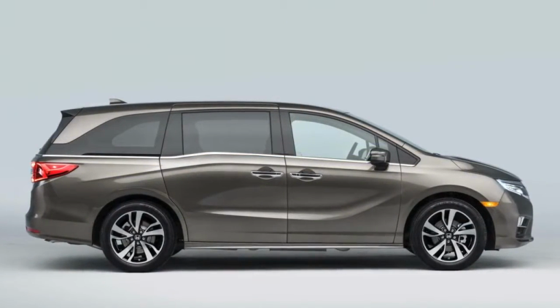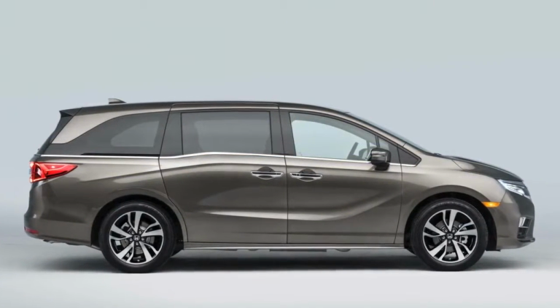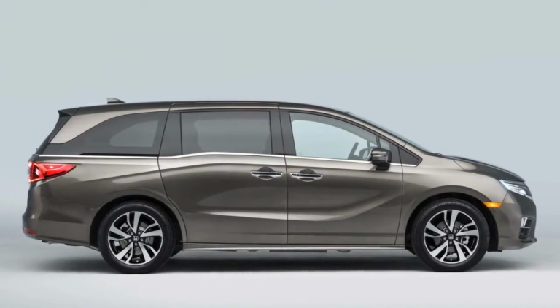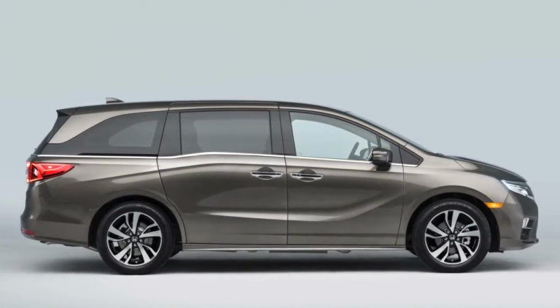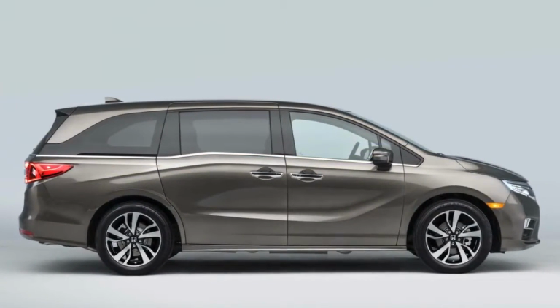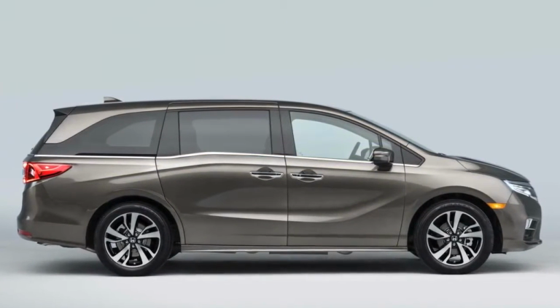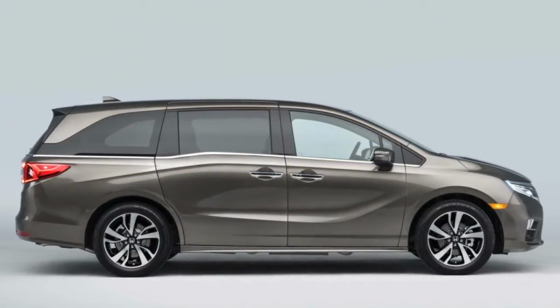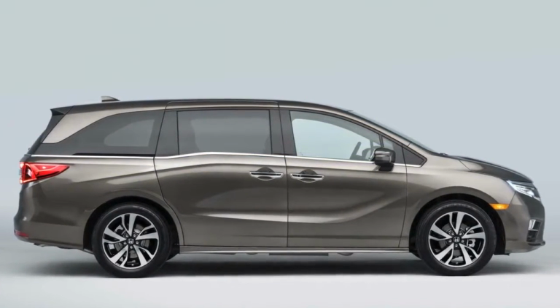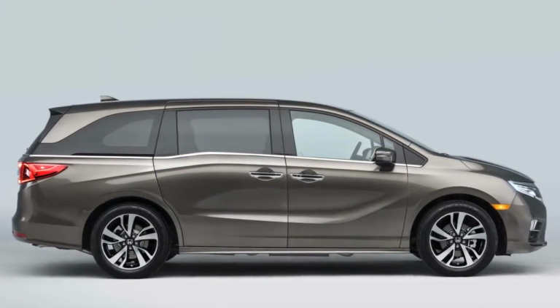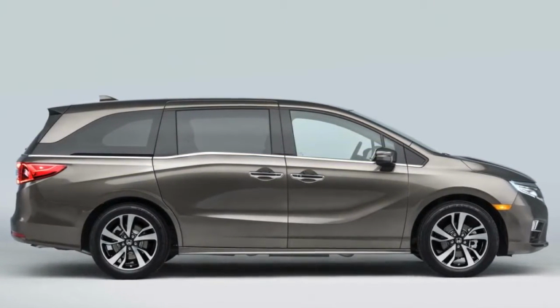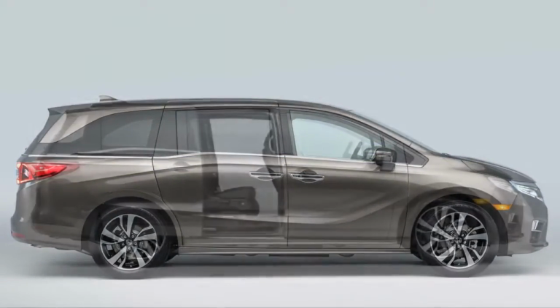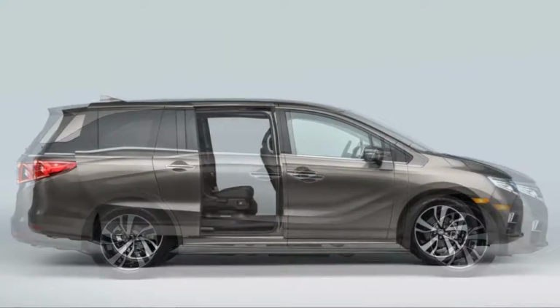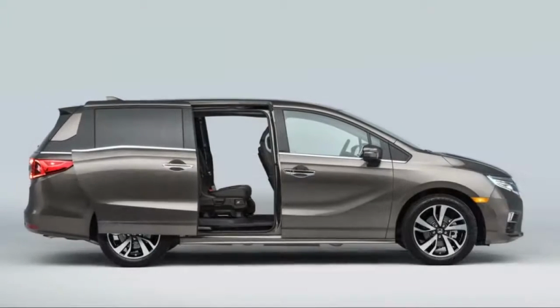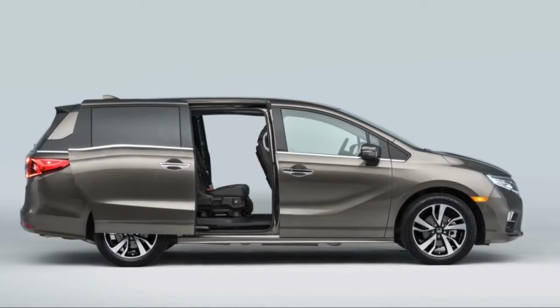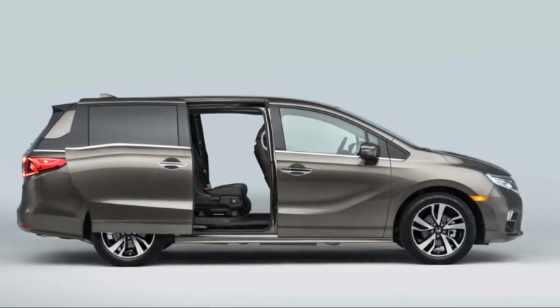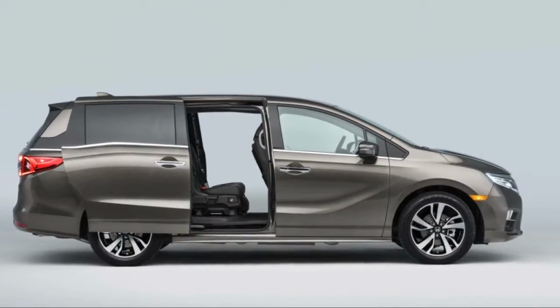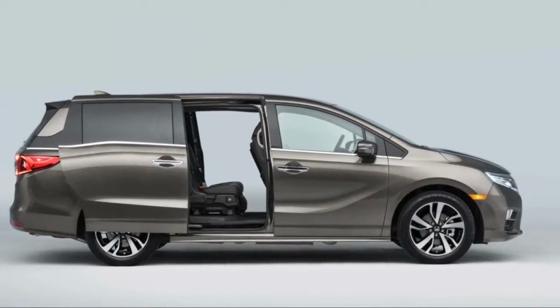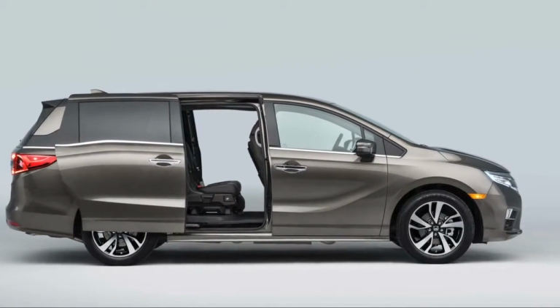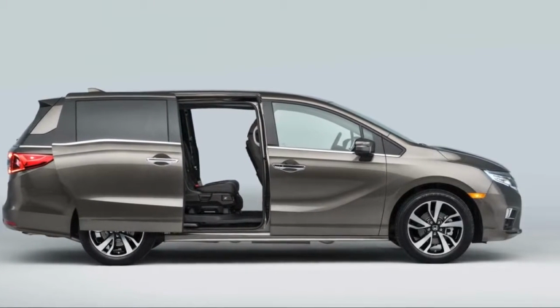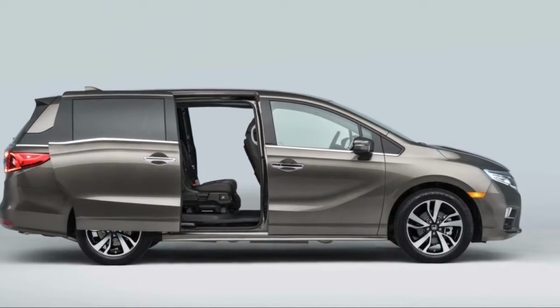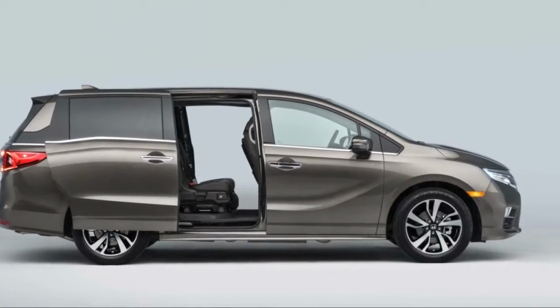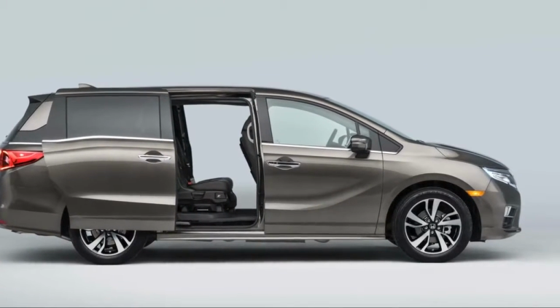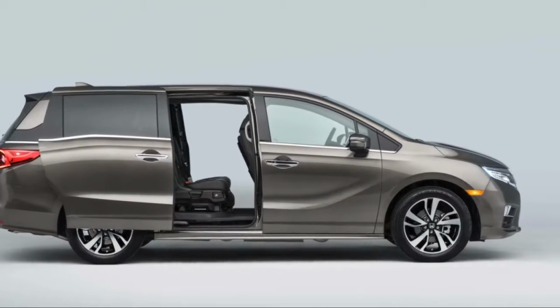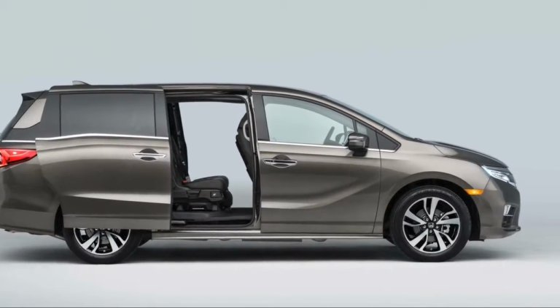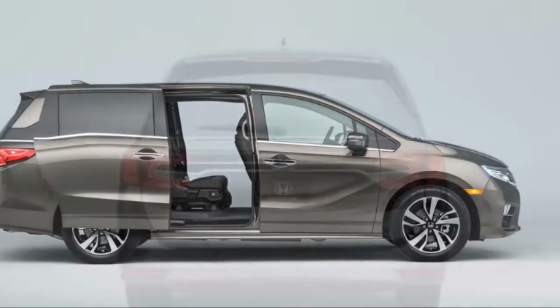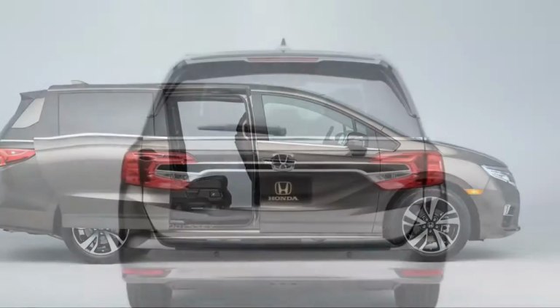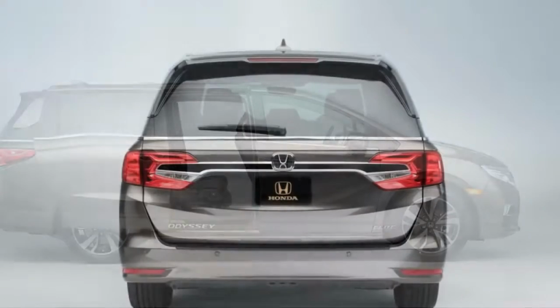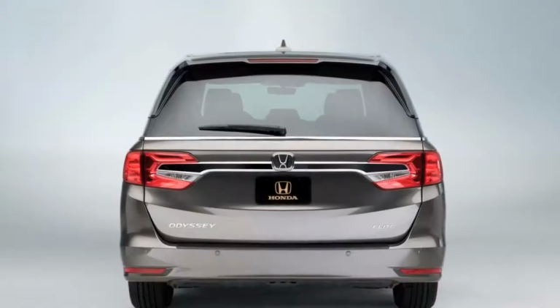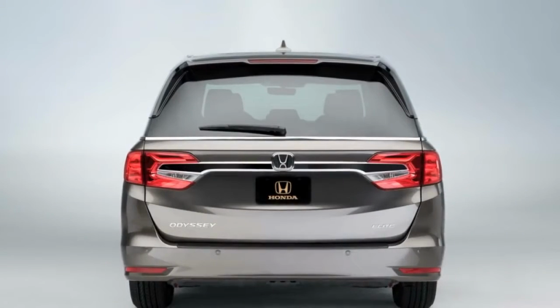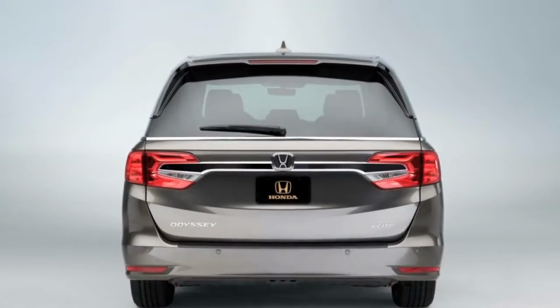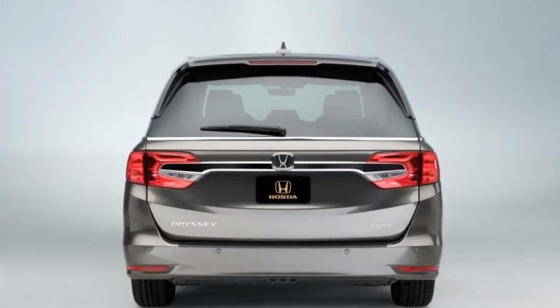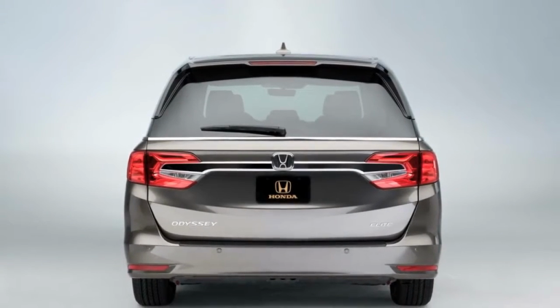The rear entertainment system has a 10.2-inch screen mounted in the ceiling and can stream PBS Kids, Spotify, and other feeds via the minivan's Wi-Fi system, public internet, or your mobile provider.